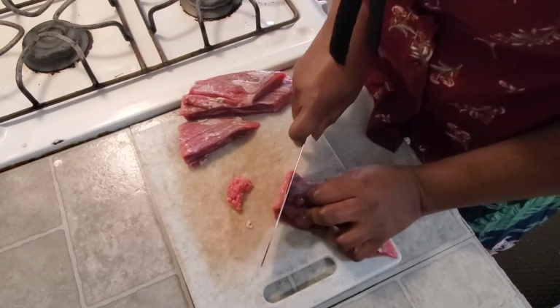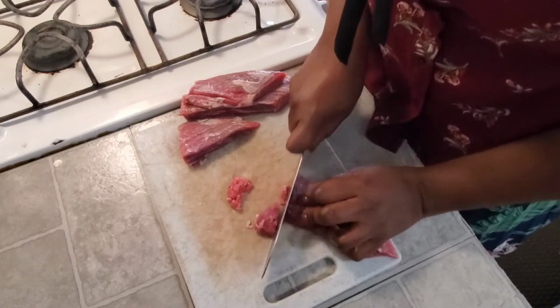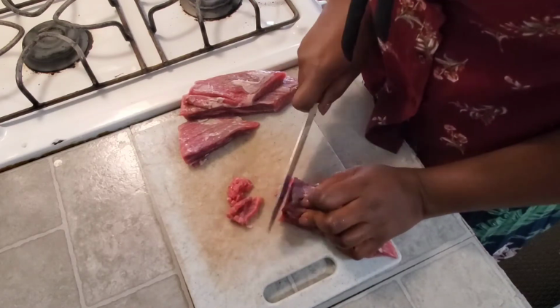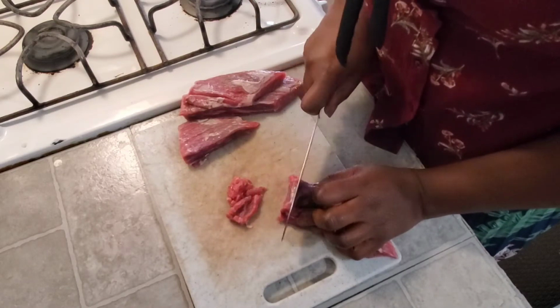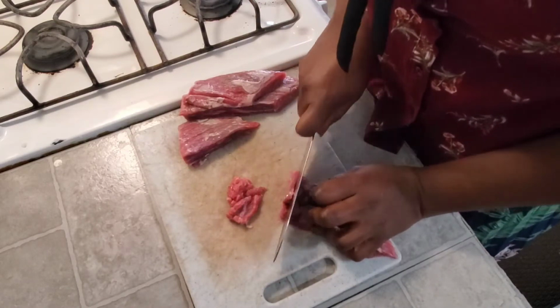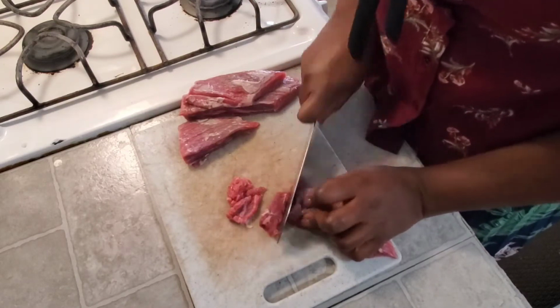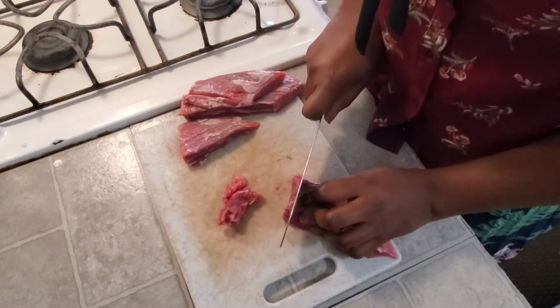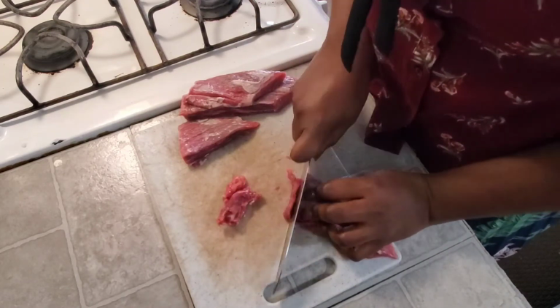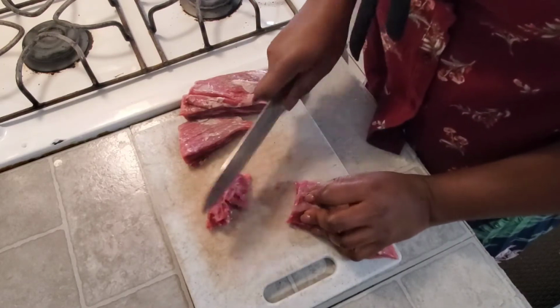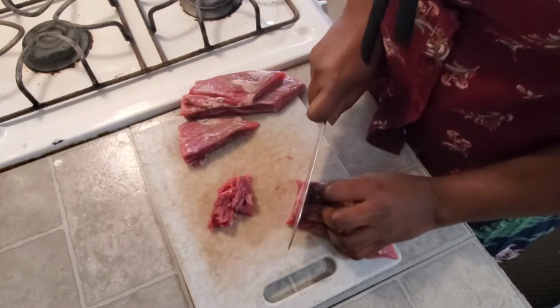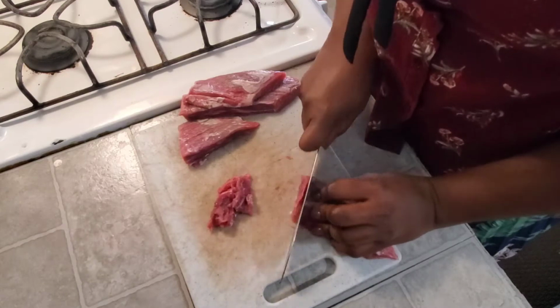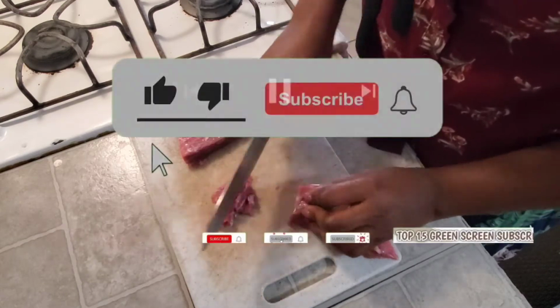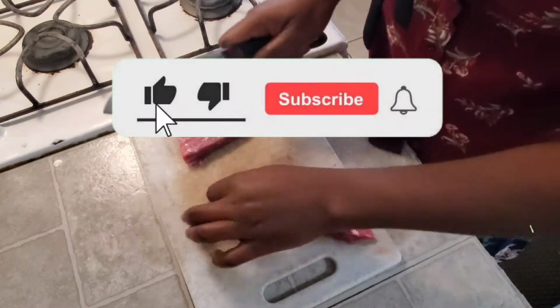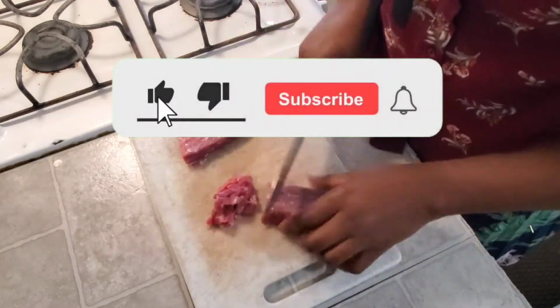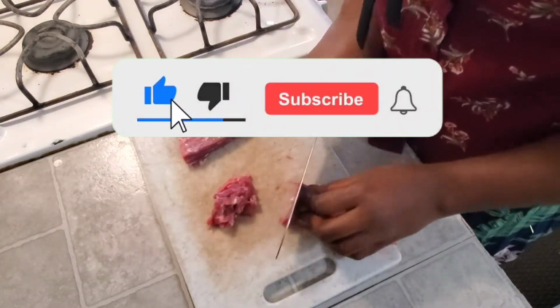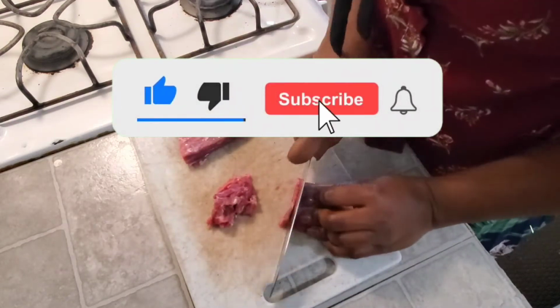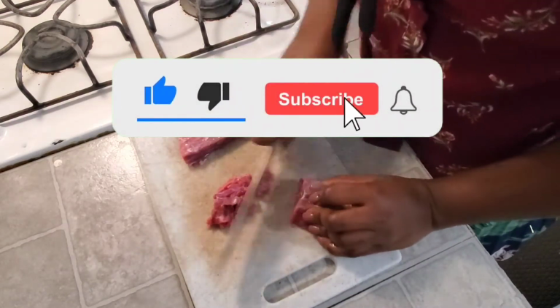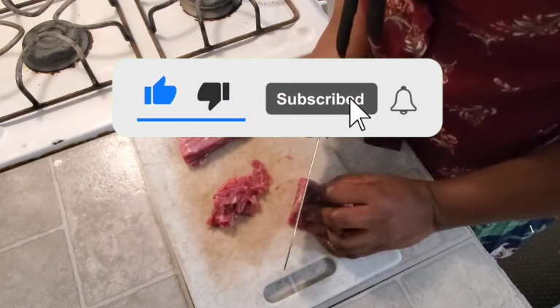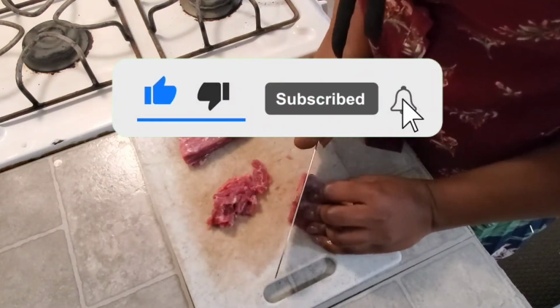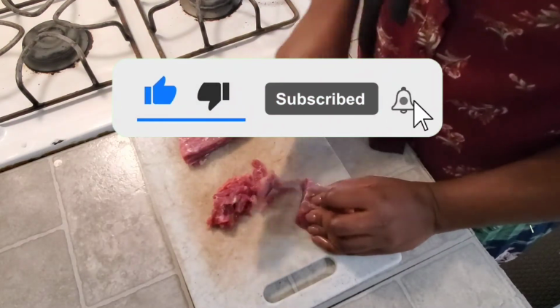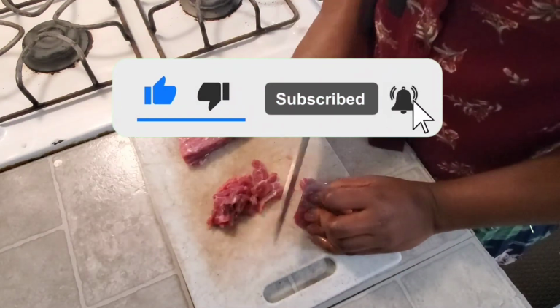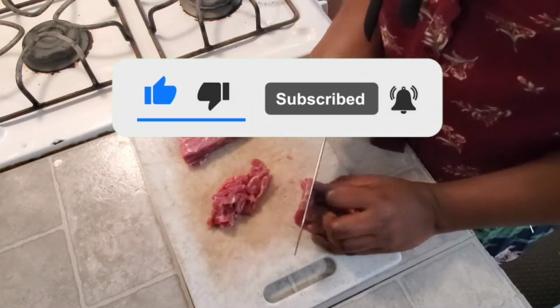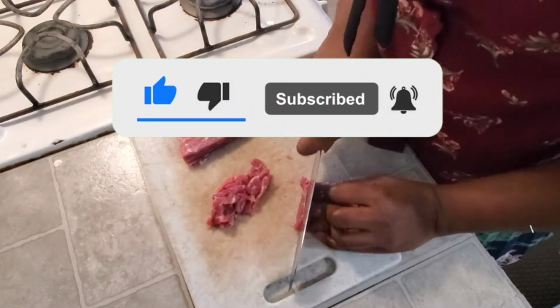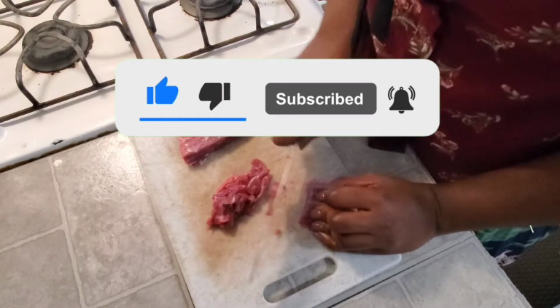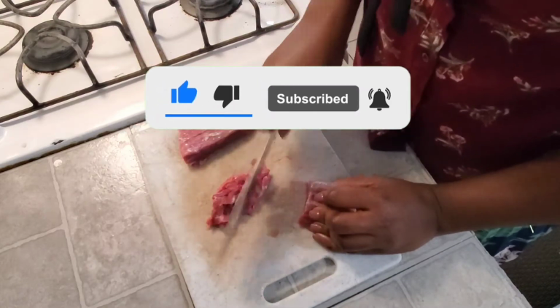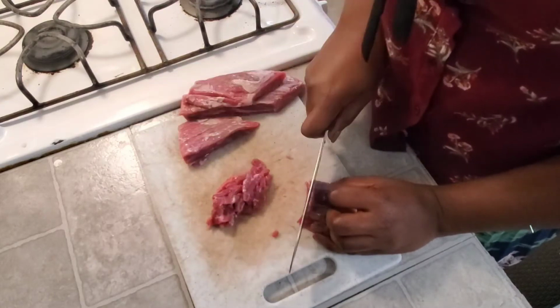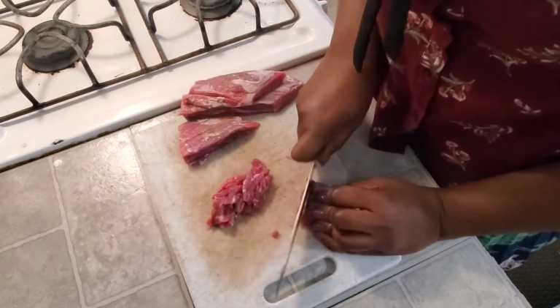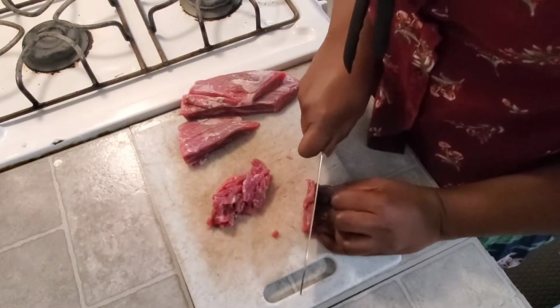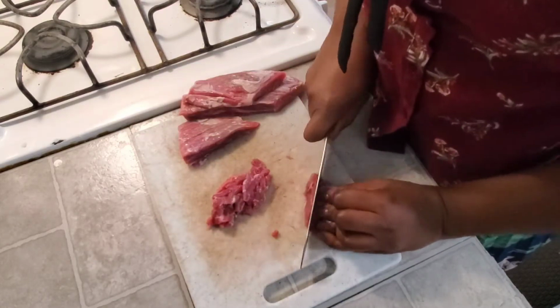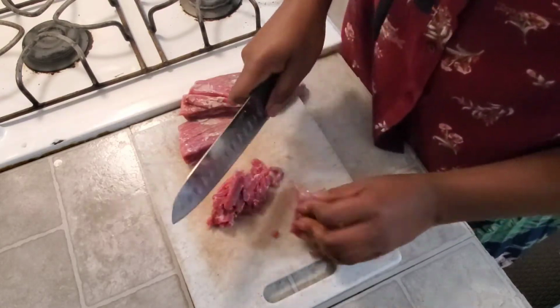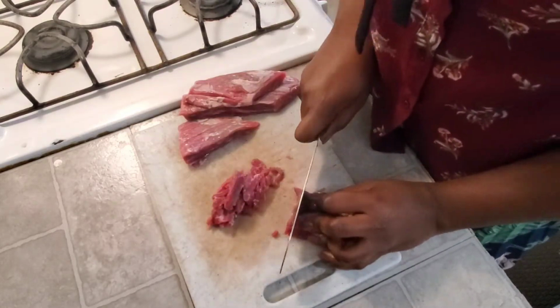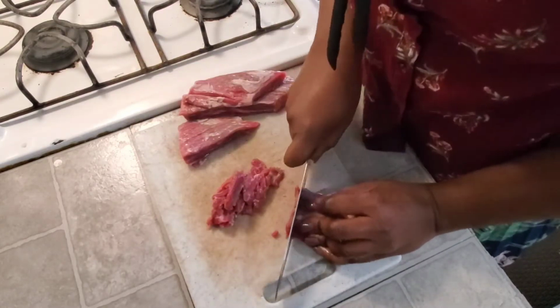If you are new here, welcome! Thank you so much for stopping by. Feel free to look around and subscribe if you love what you see — join this family, I would love to have you around. To my returning subscribers, you are welcome back.